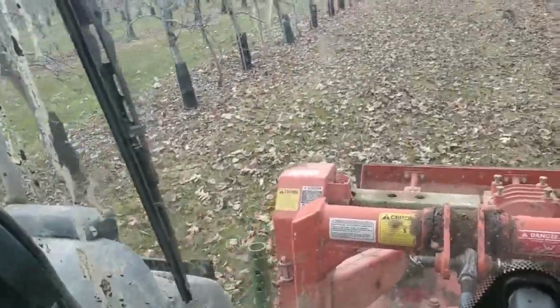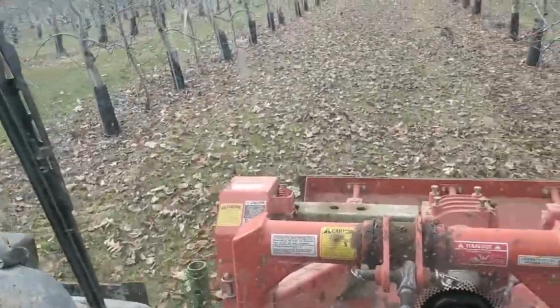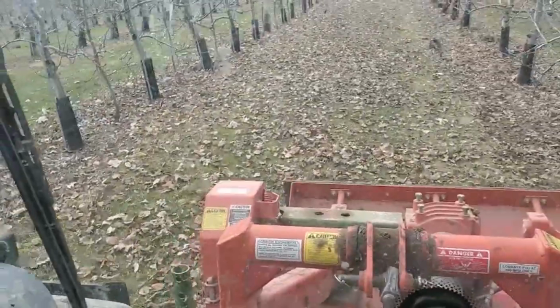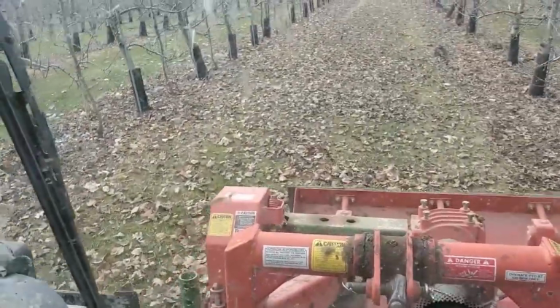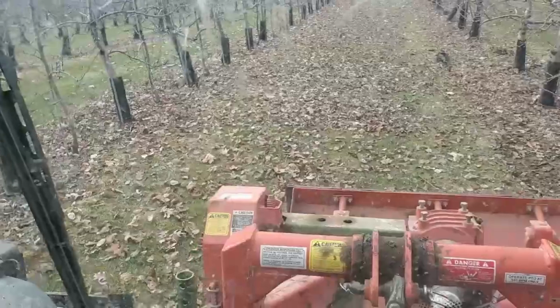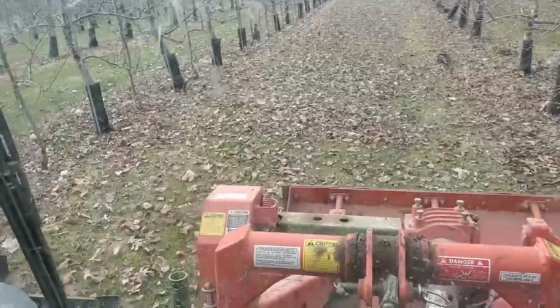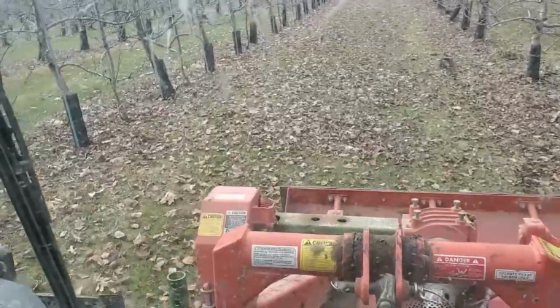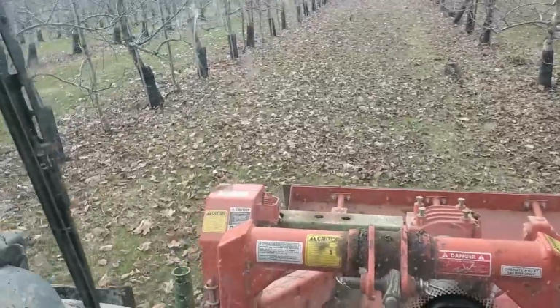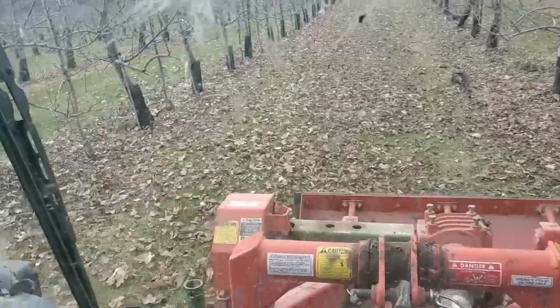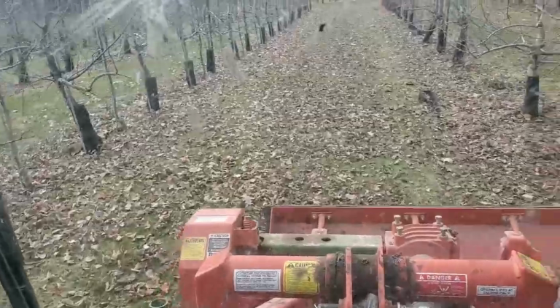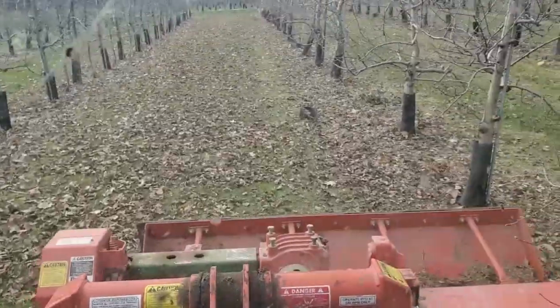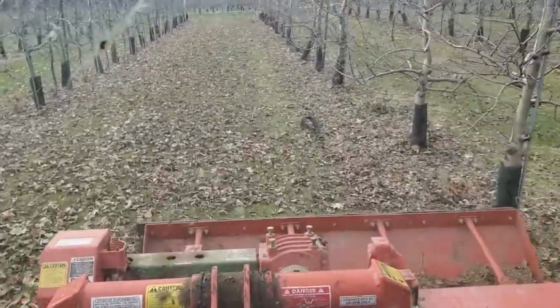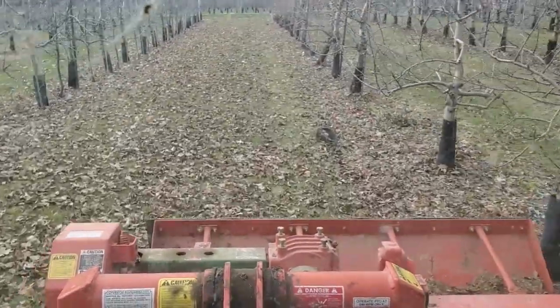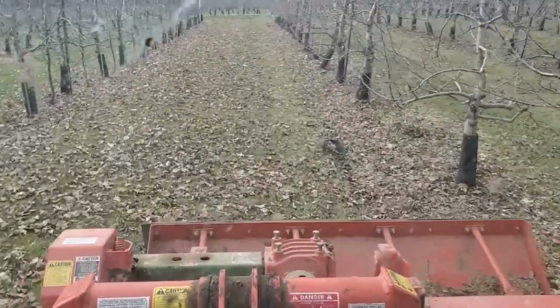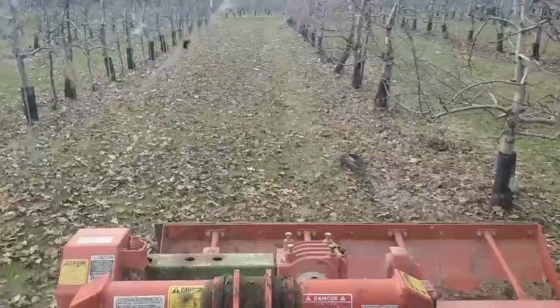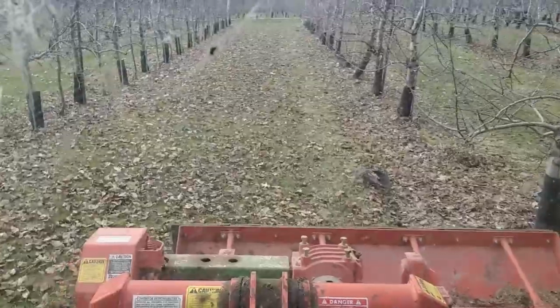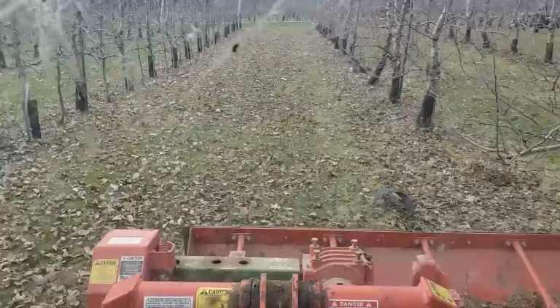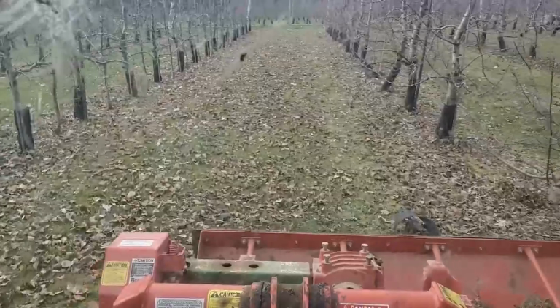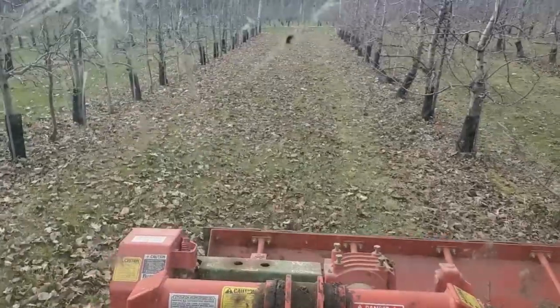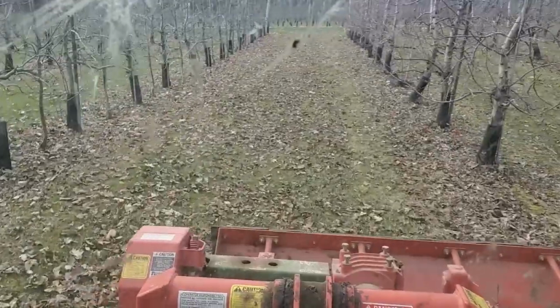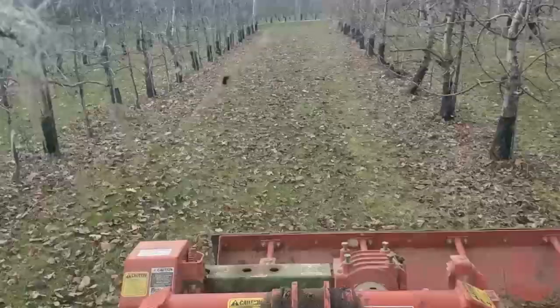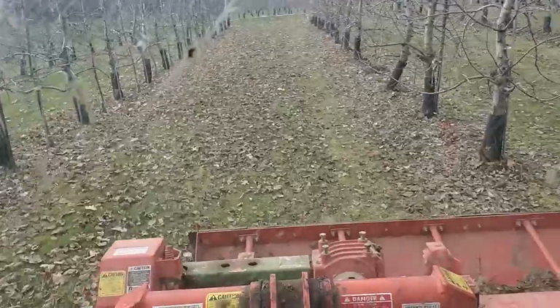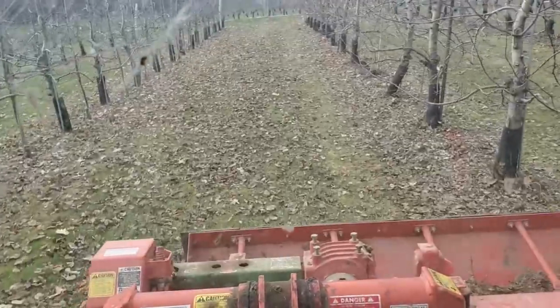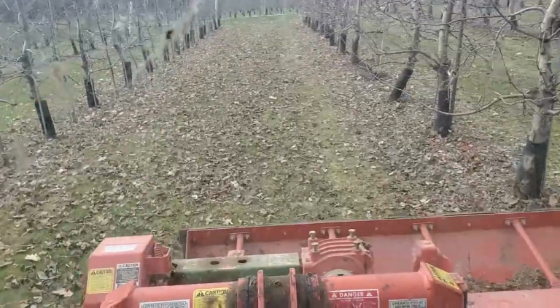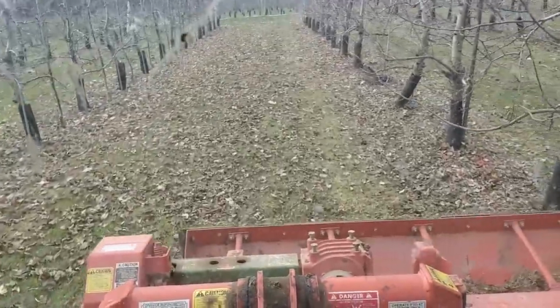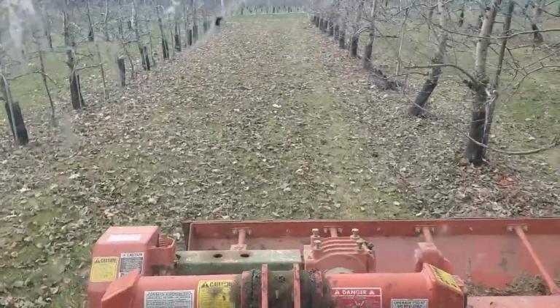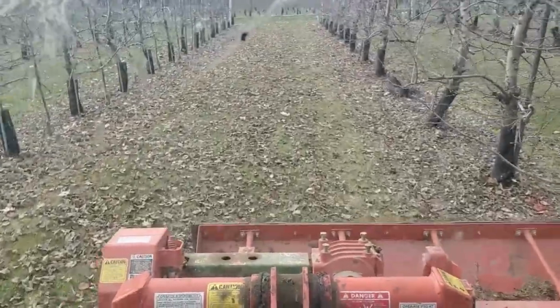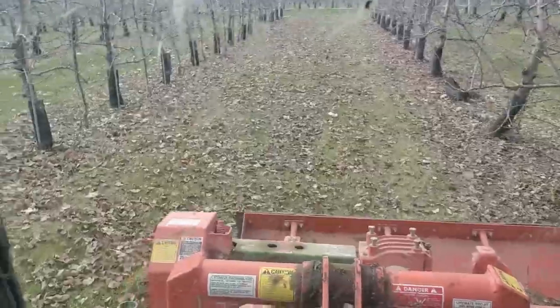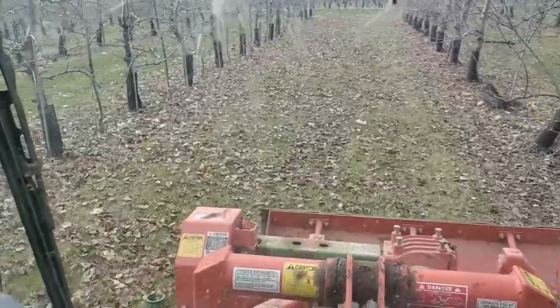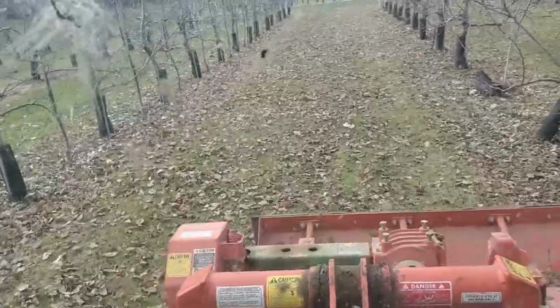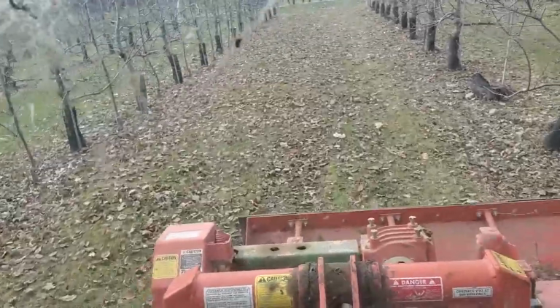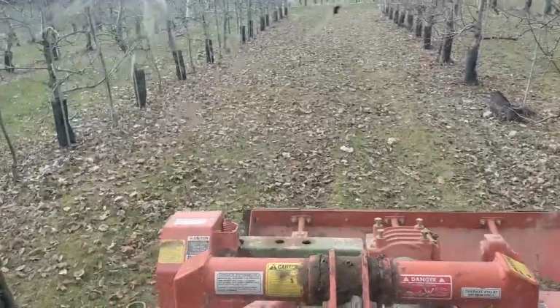A homeowner can simply mulch the debris with their mower or rake it up and remove it from the area. Fertilizer applications can aid in decomposition of this debris after it's been chopped or mulched. Your fall lawn fertilizer applications can help this process.